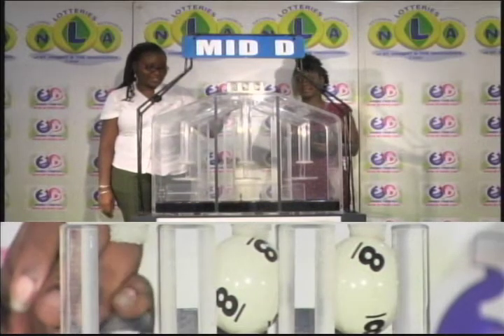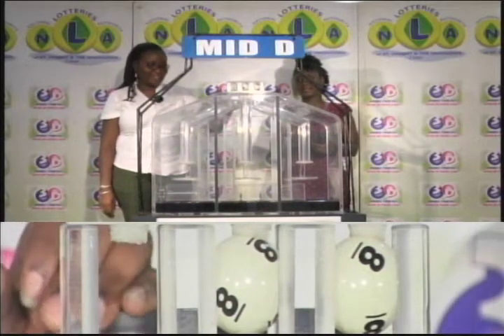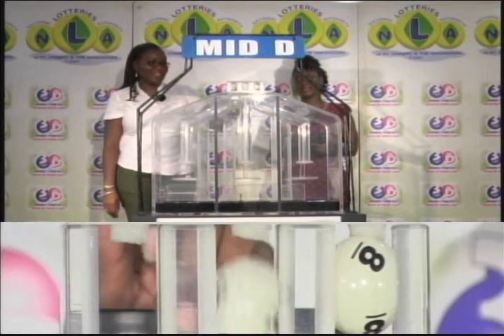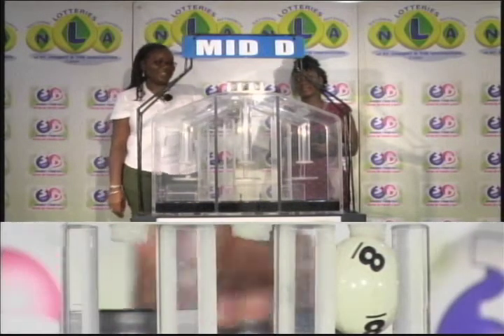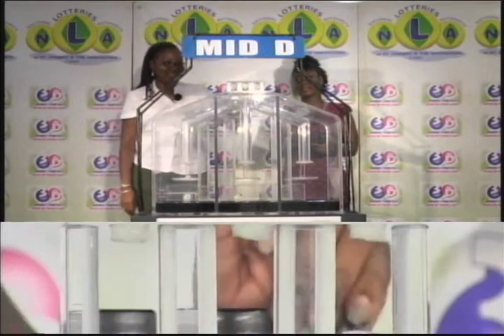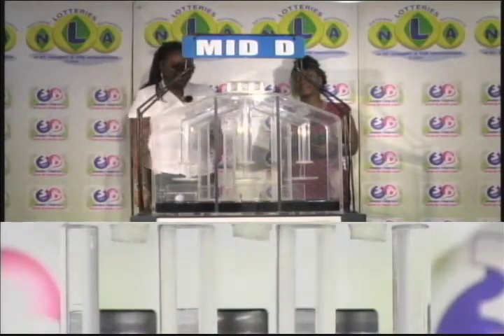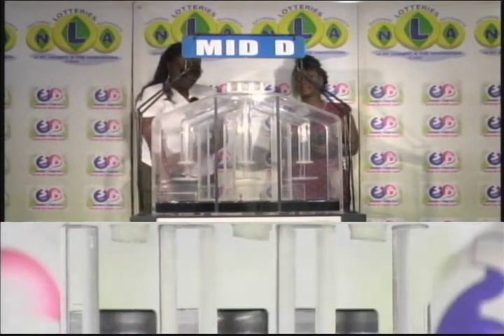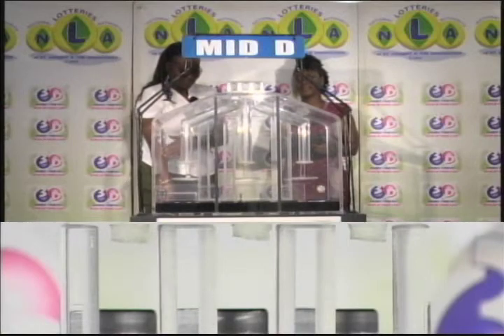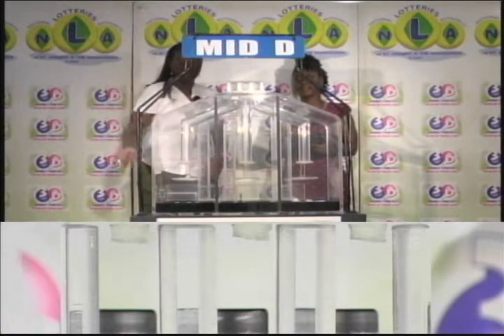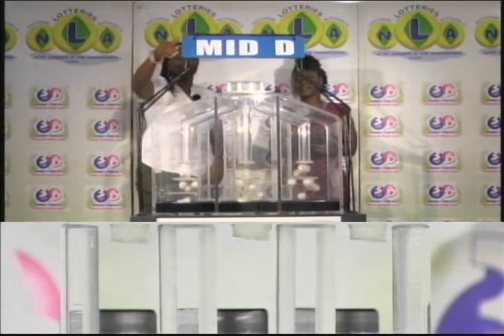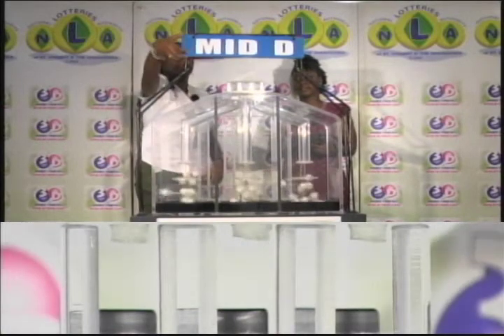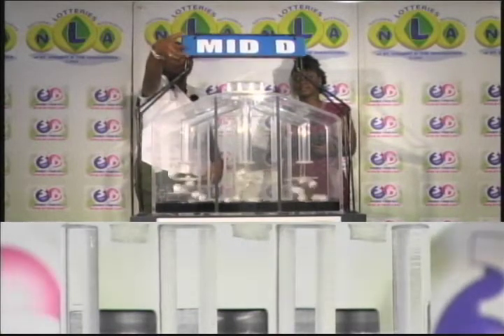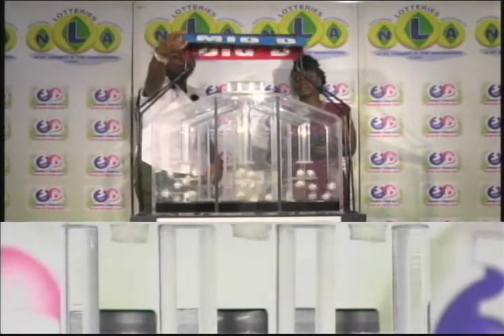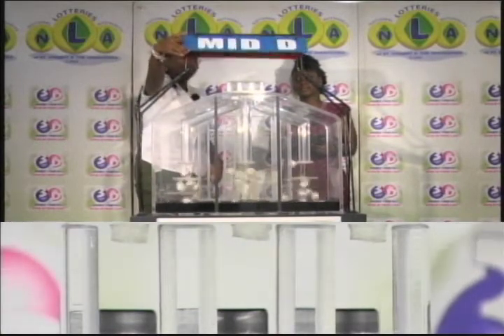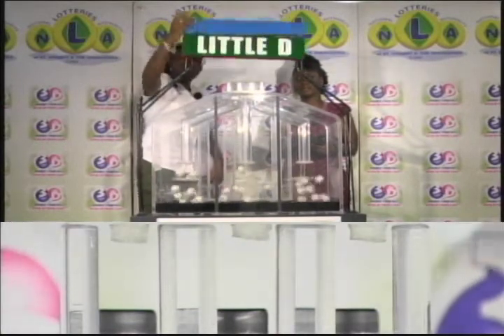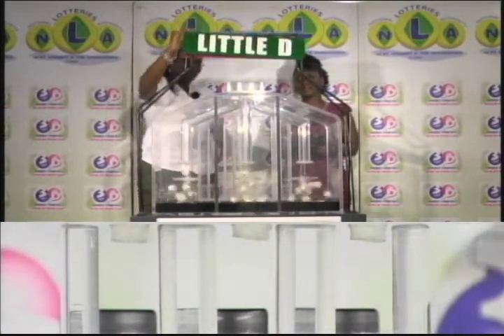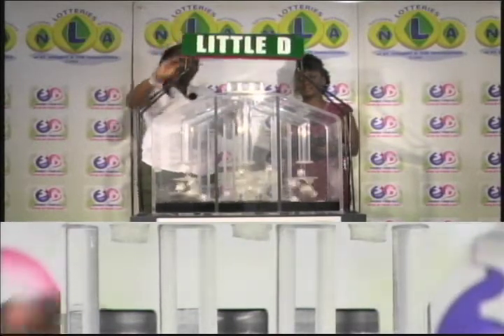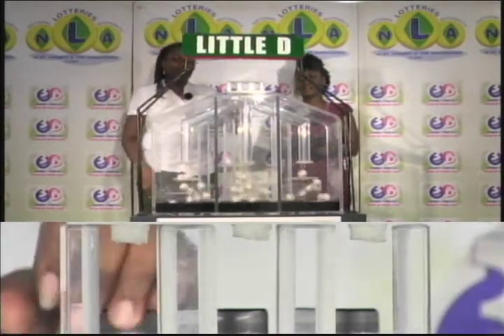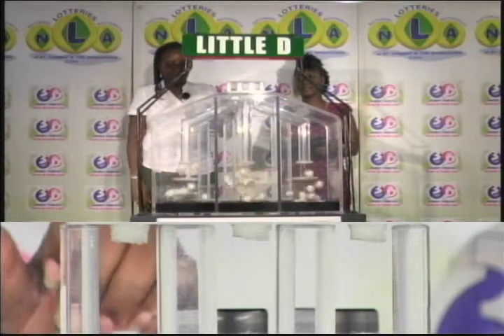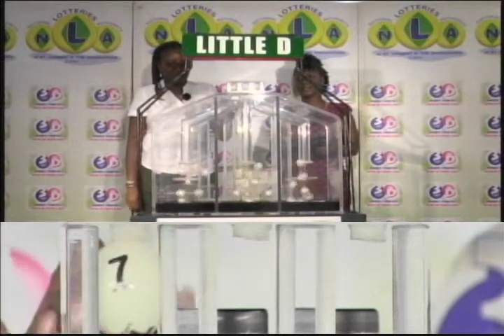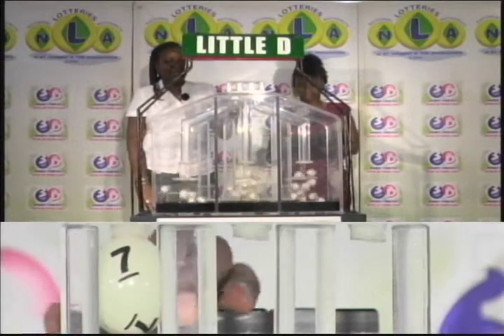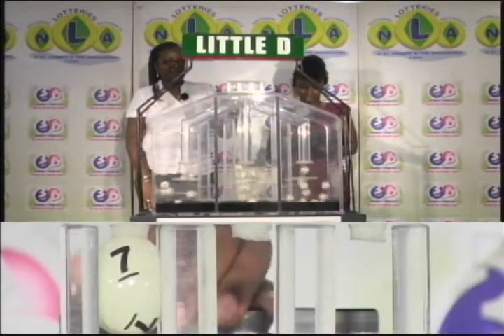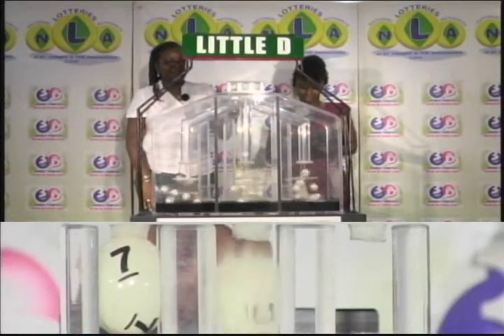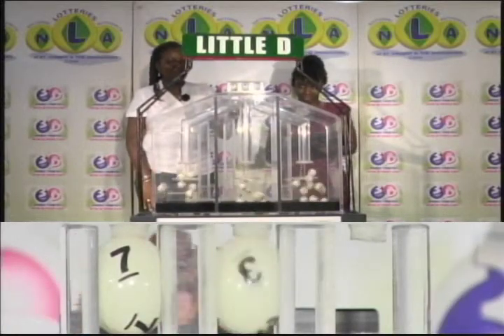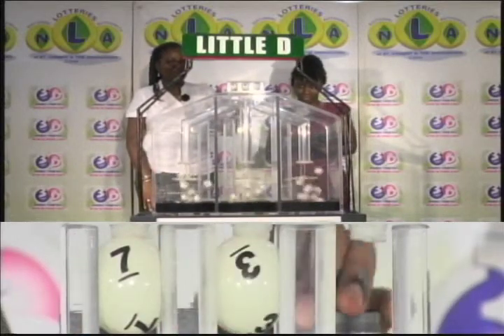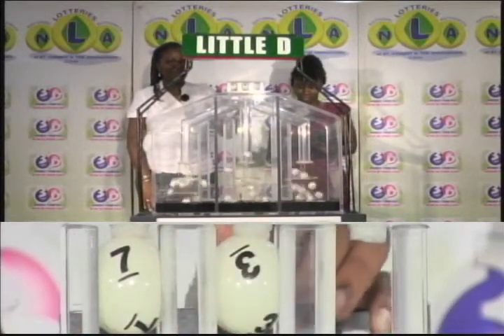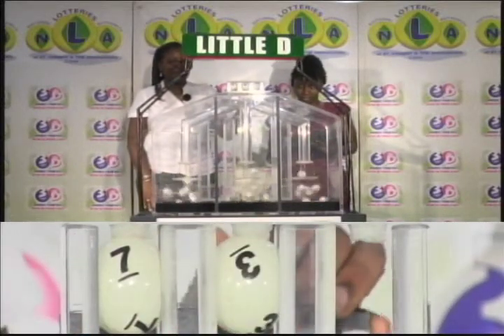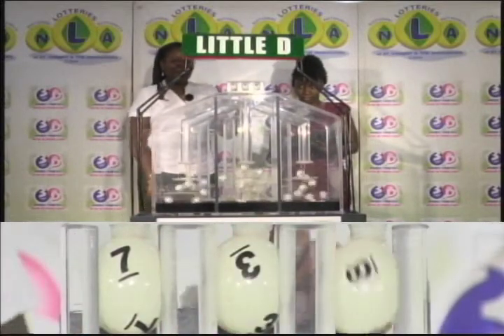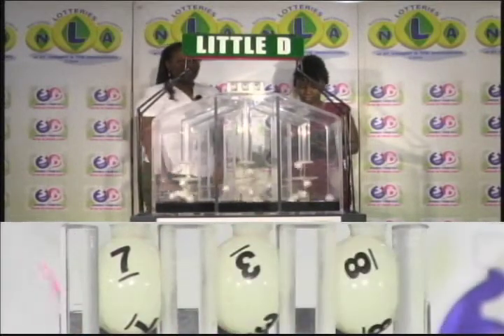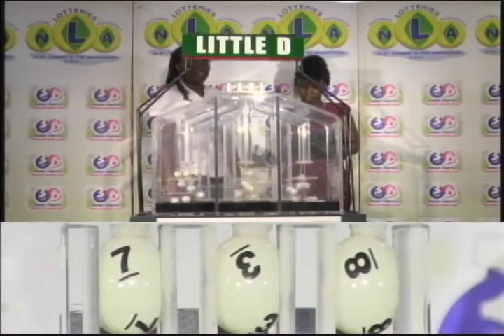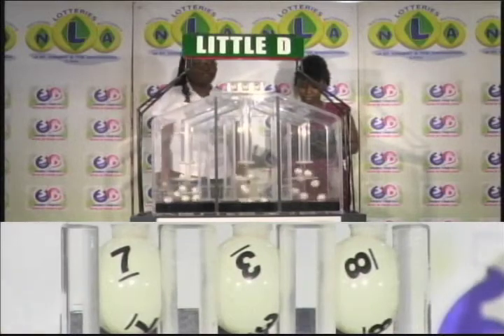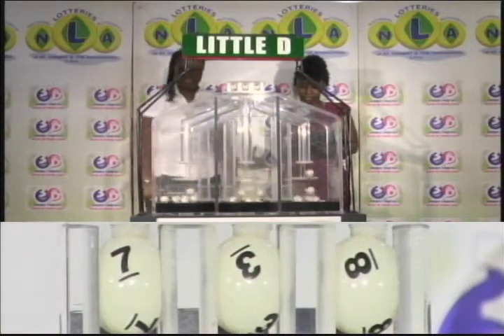8, 8, and 8. And the final draw is for the Little D winning number. First up is 7, followed by 3, and 8.